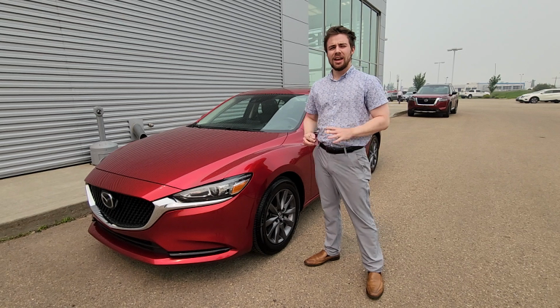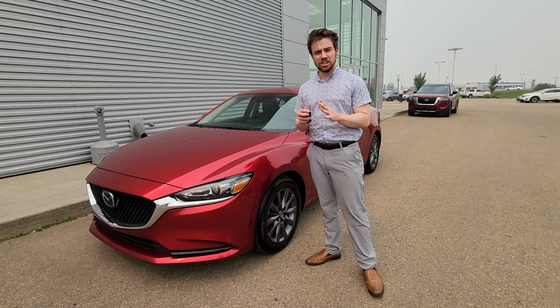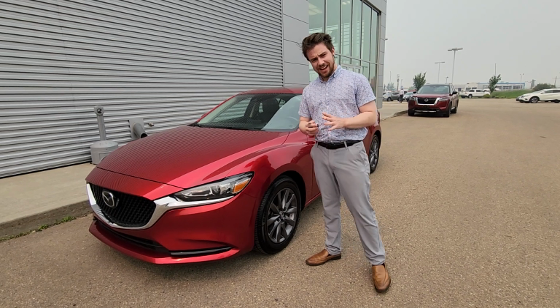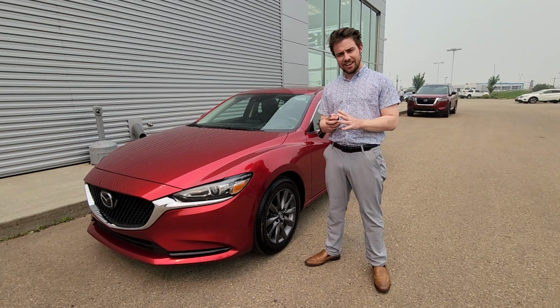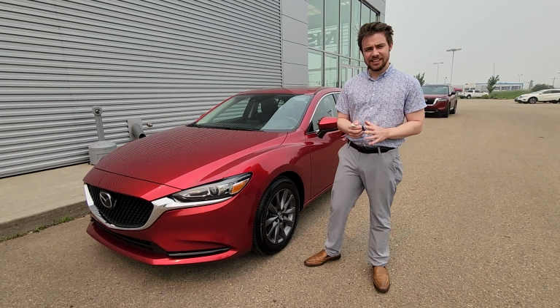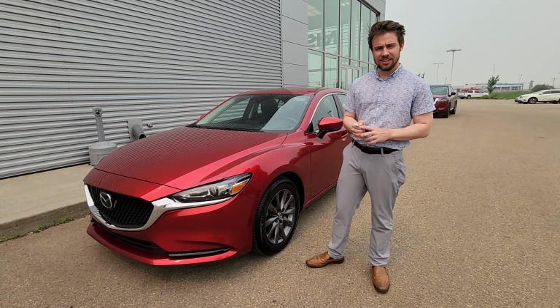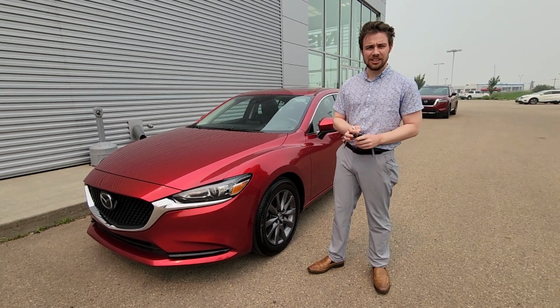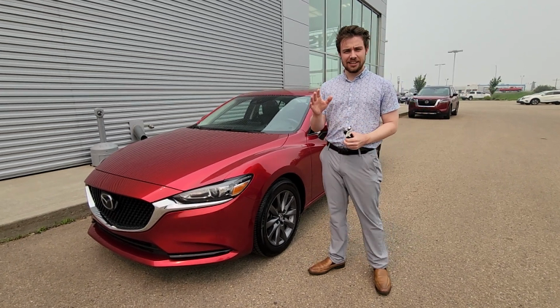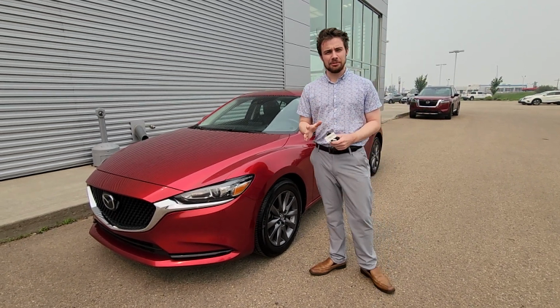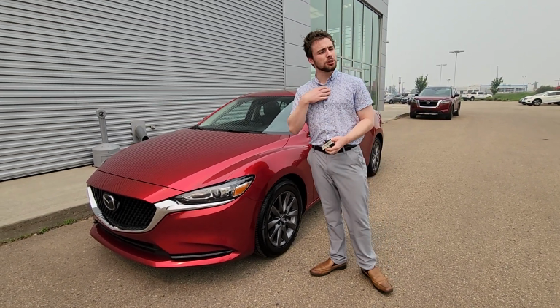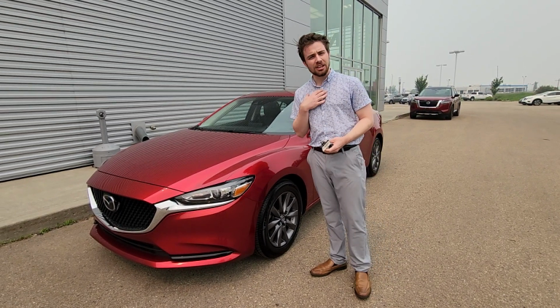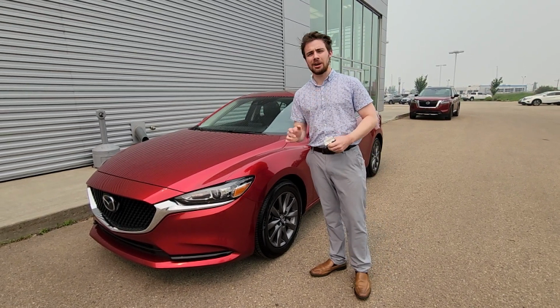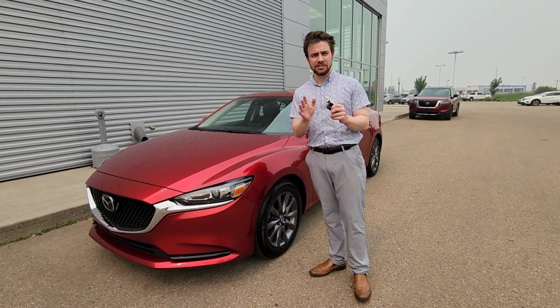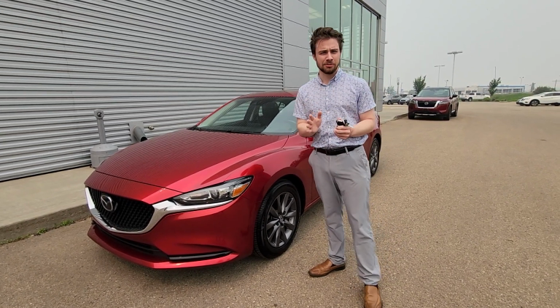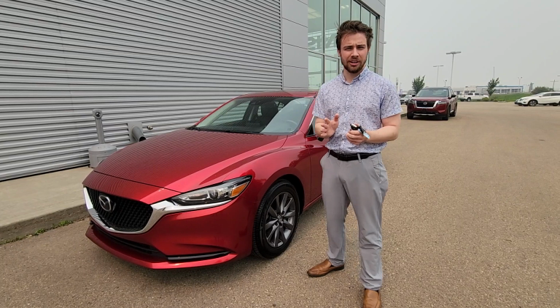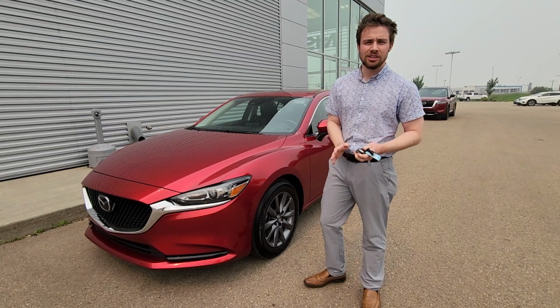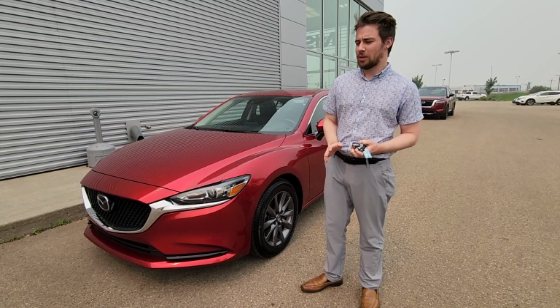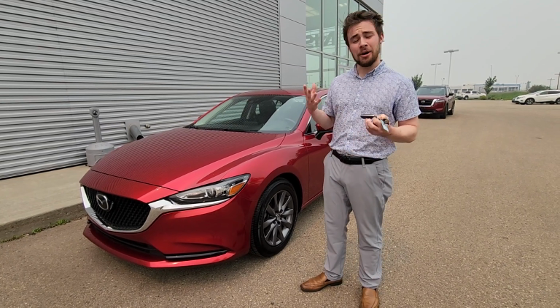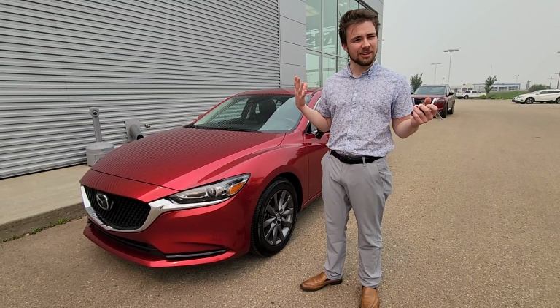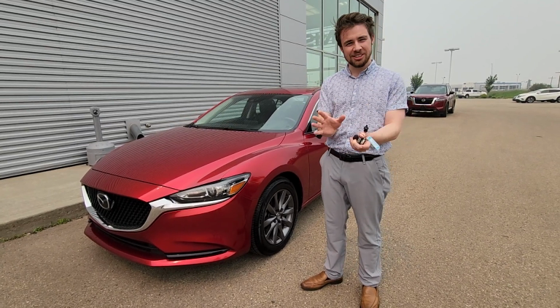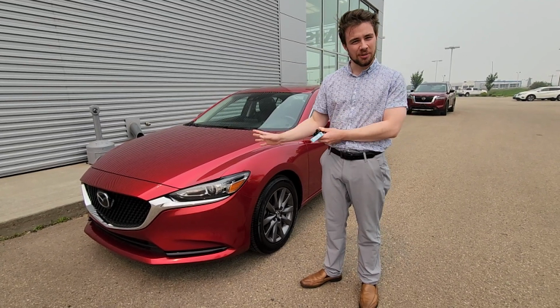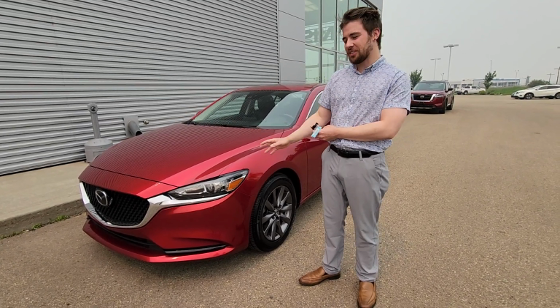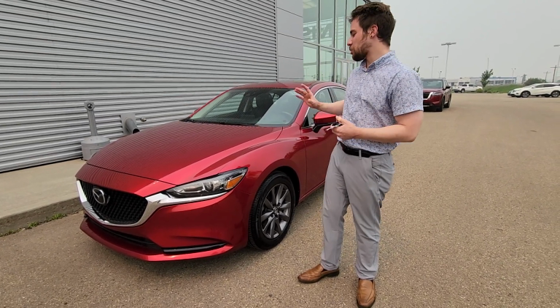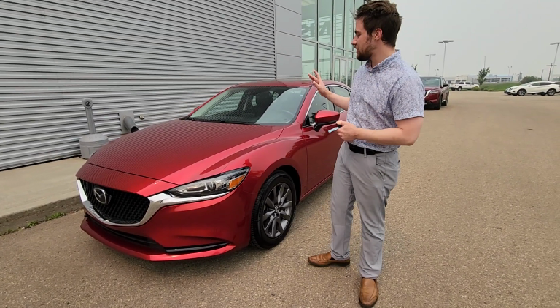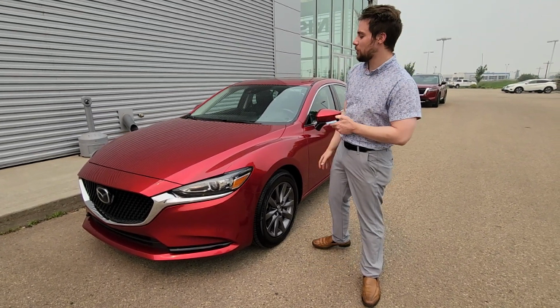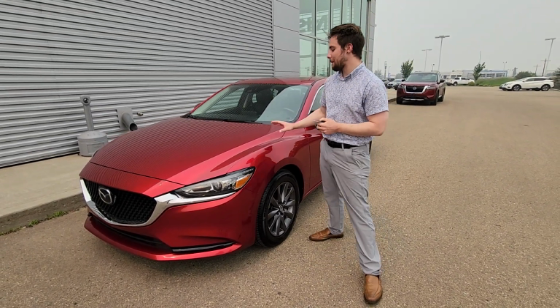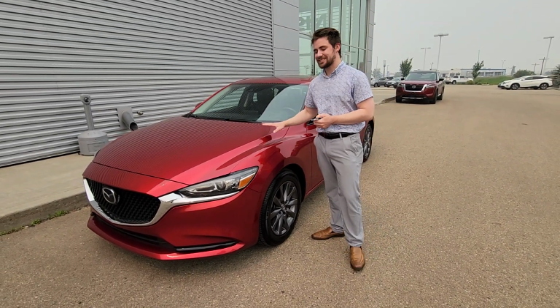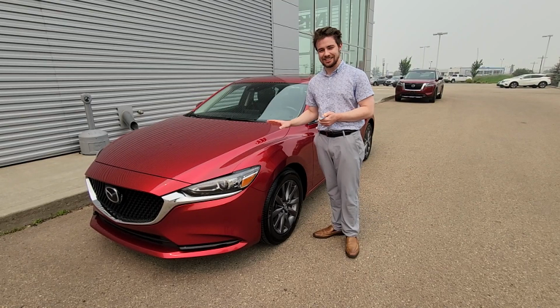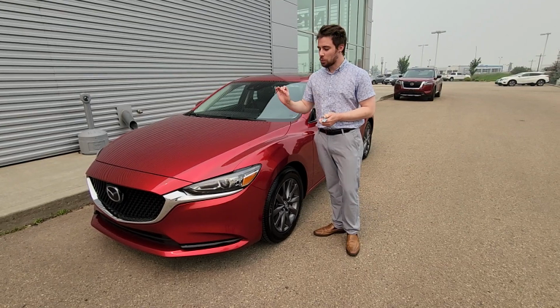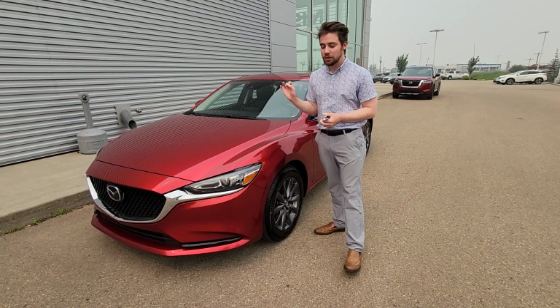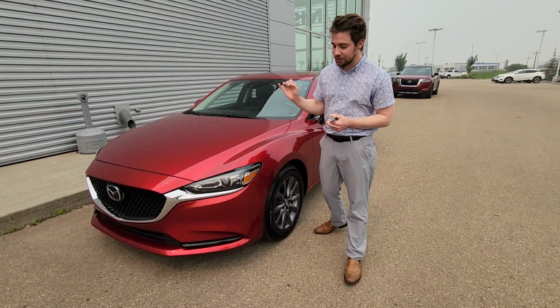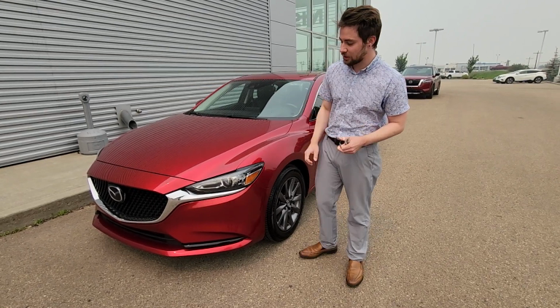Hey John, Zach here at LA Nissan. I just wanted to take the time to introduce myself. I am Kevin's sales partner here, so I'll be the one showing you this beautiful vehicle. This is a 2021 Mazda 6 — really, really nice vehicle.